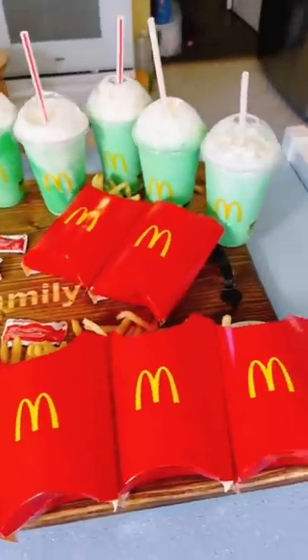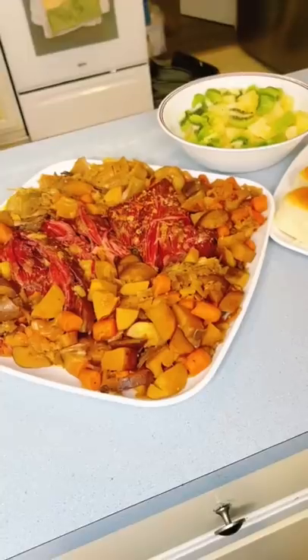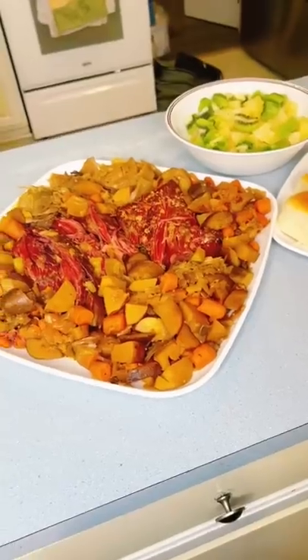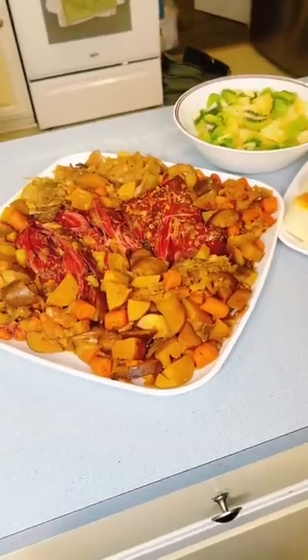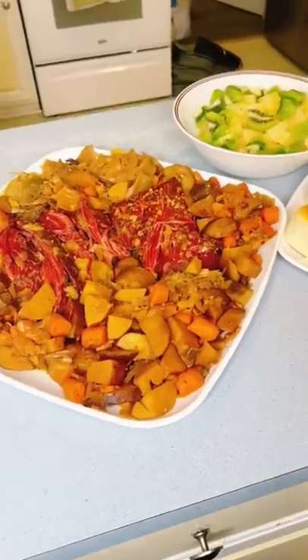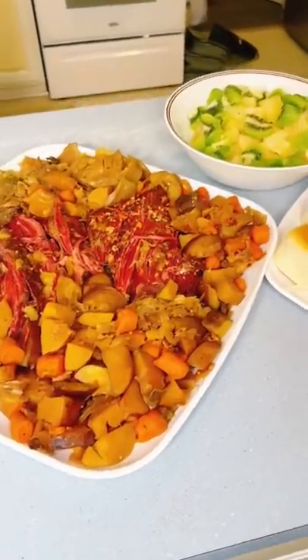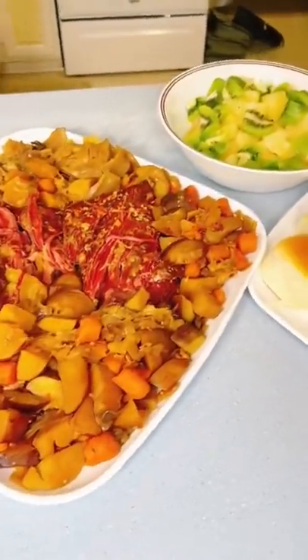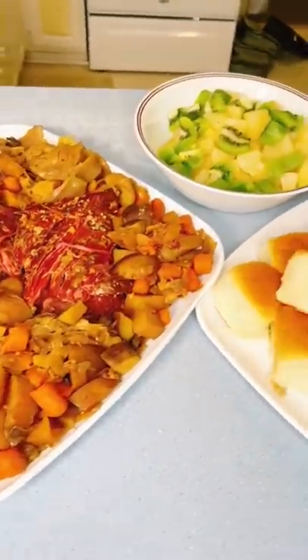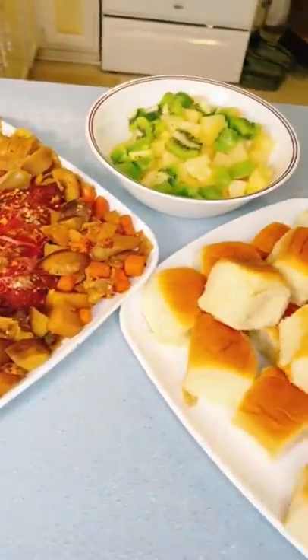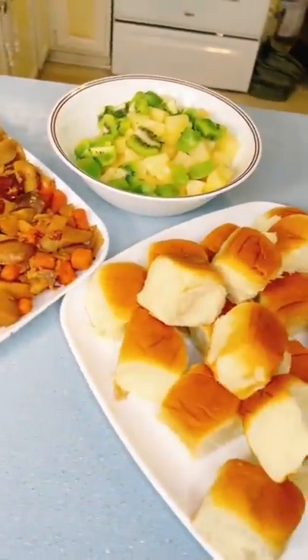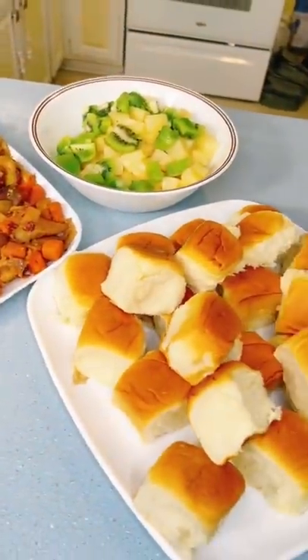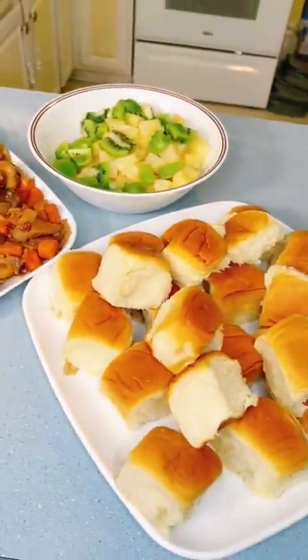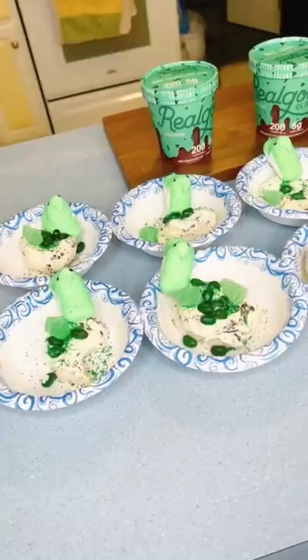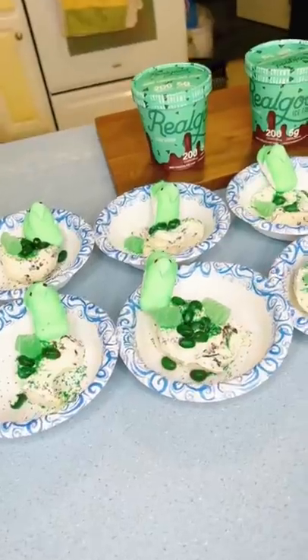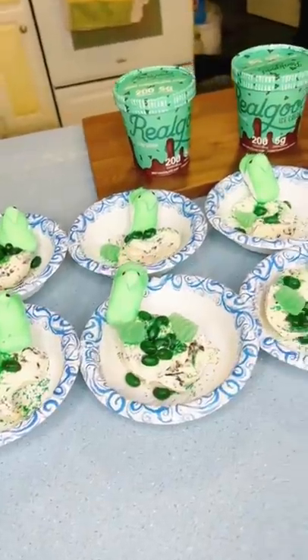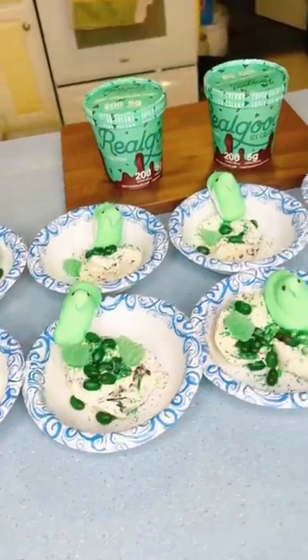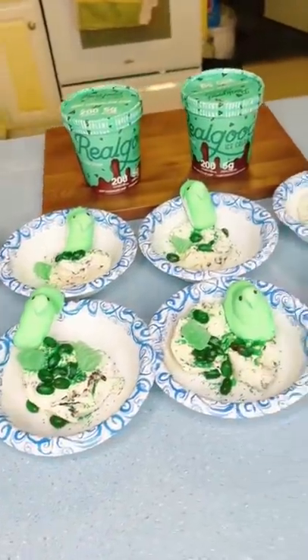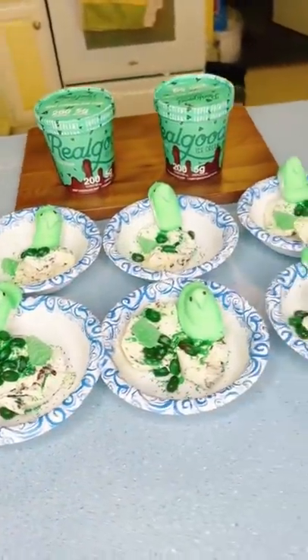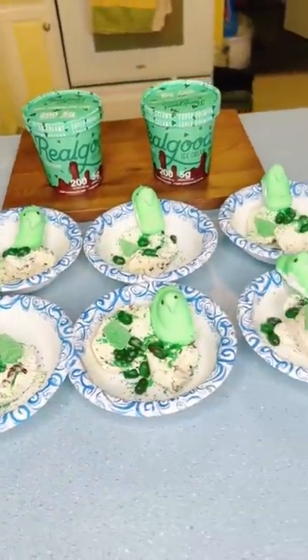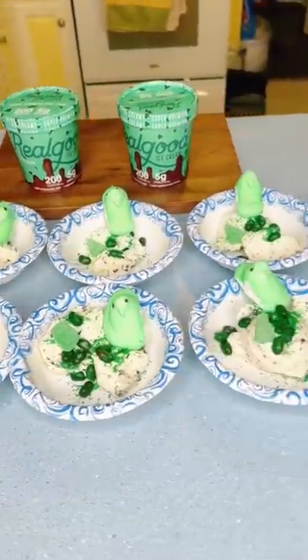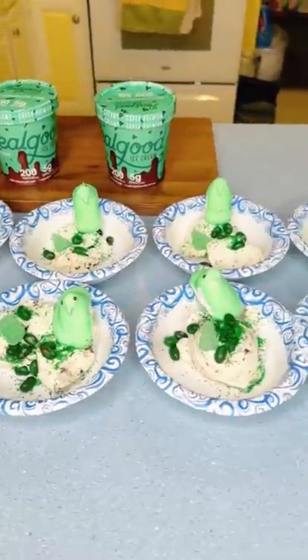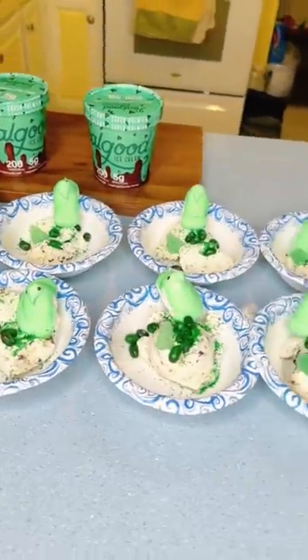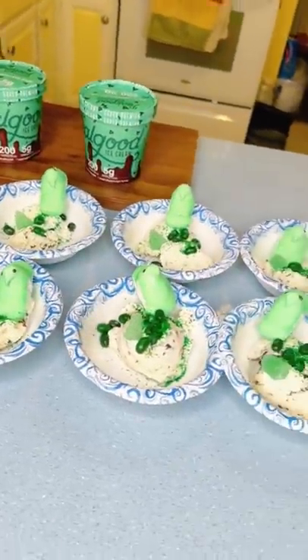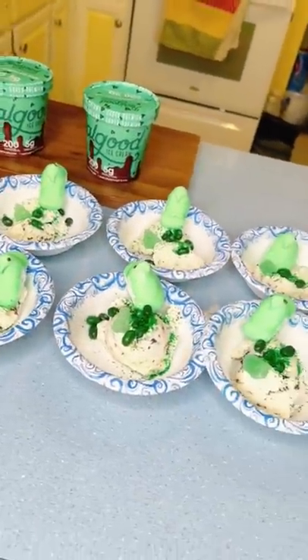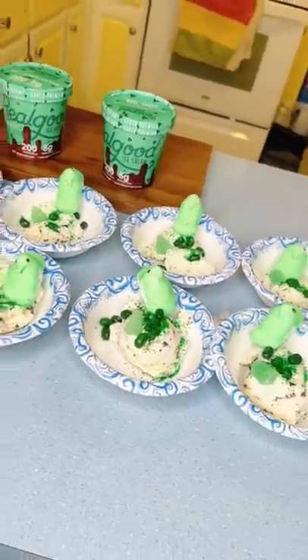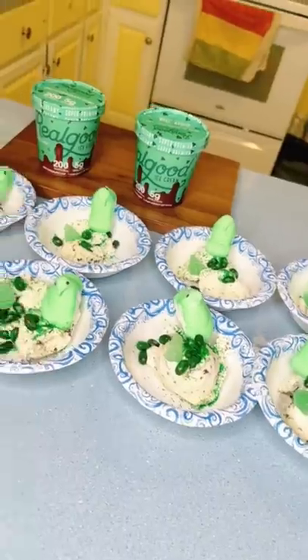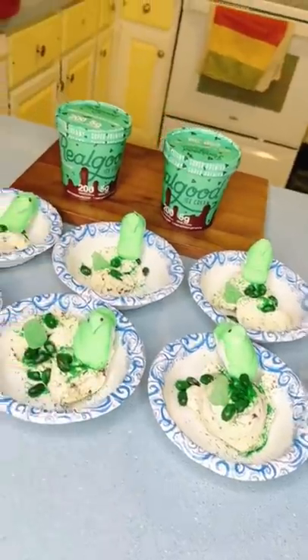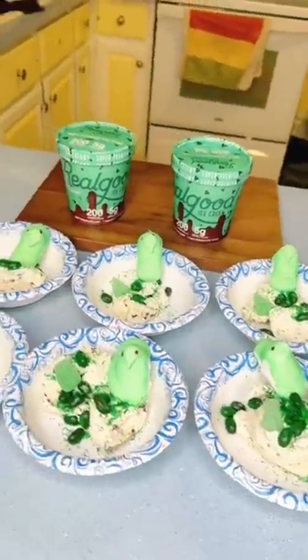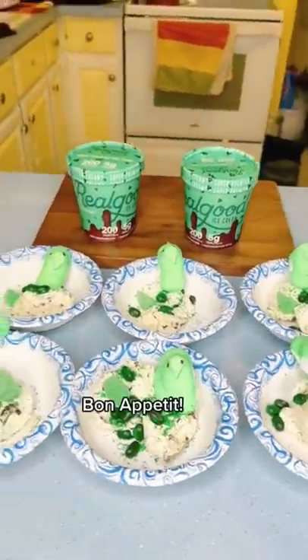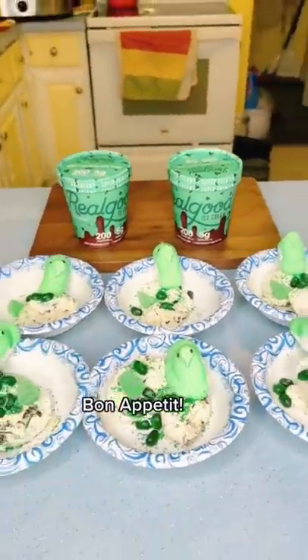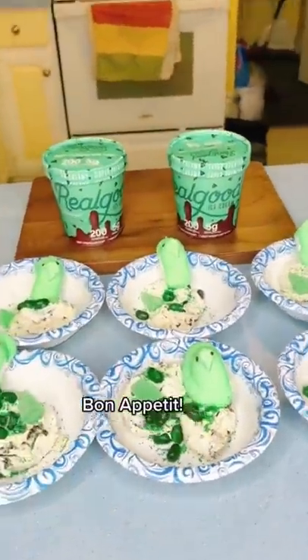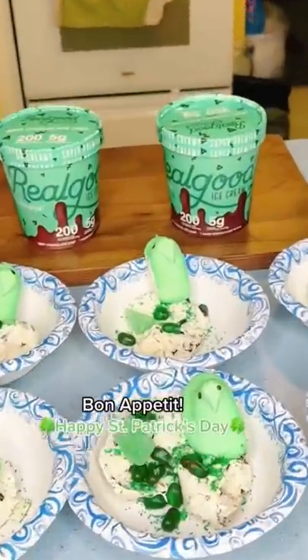Dinner was corned beef and cabbage, potatoes, carrots, fruit, and rolls. And check out these awesome ice cream sundaes I made for dessert, using Real Good Foods ice cream. Bon Appetit! Happy St. Patrick's Day!